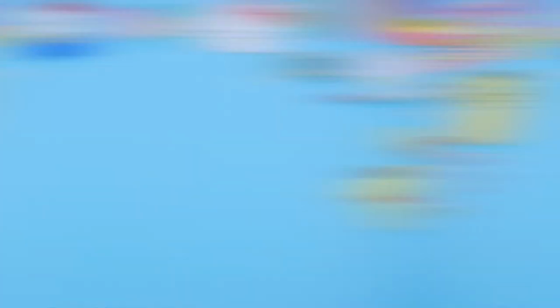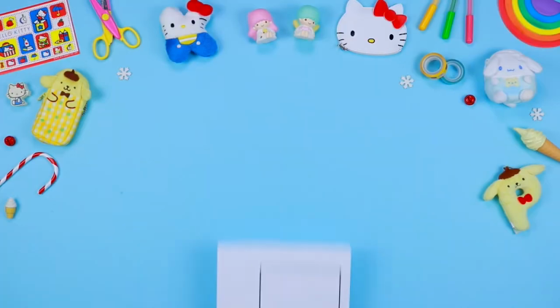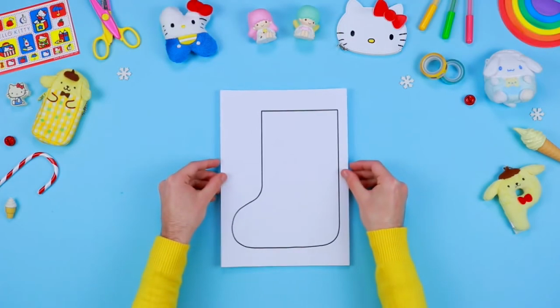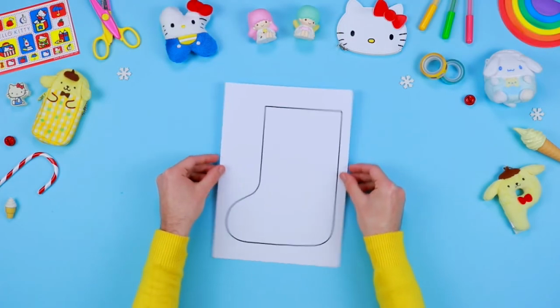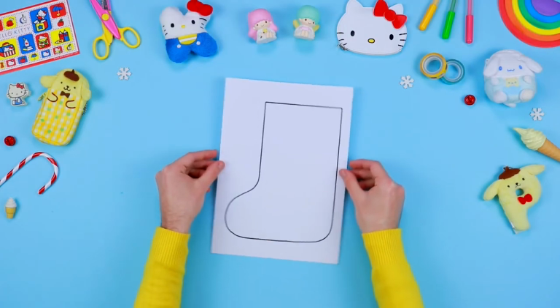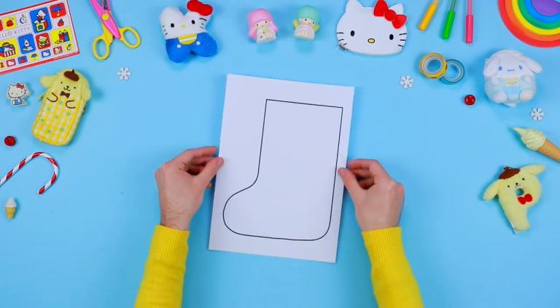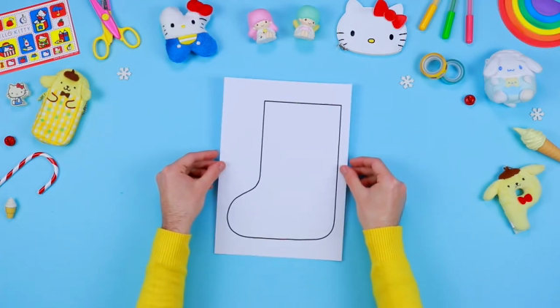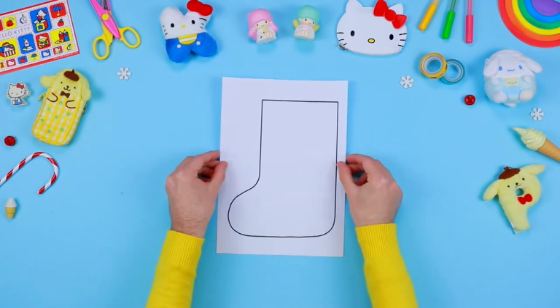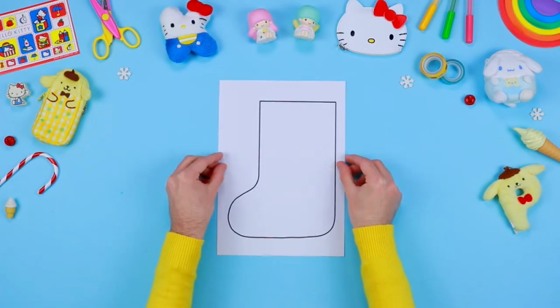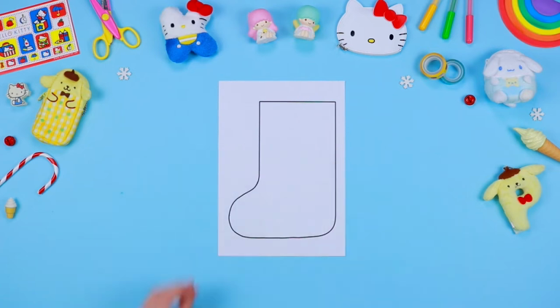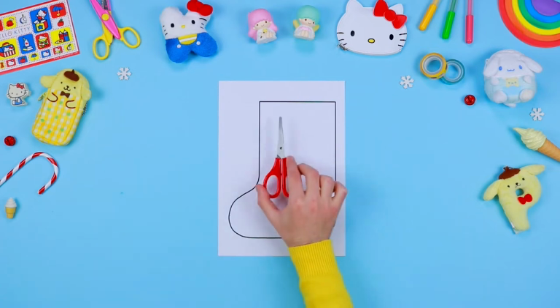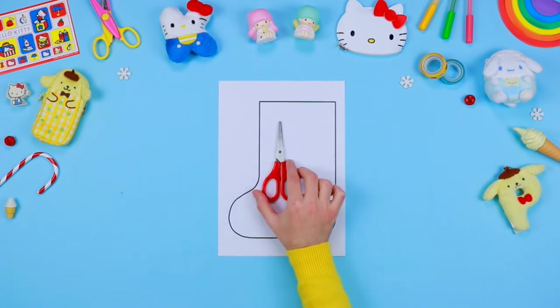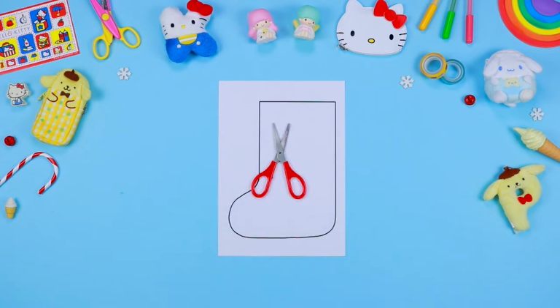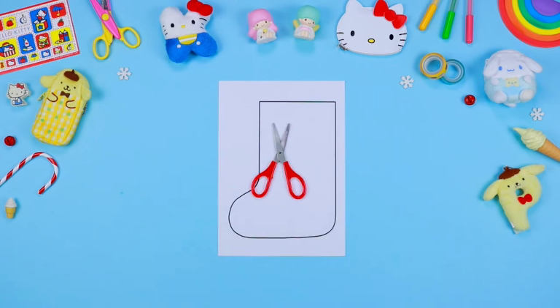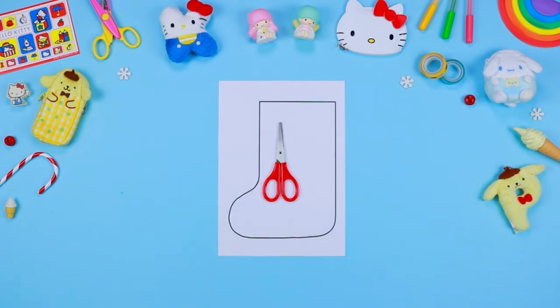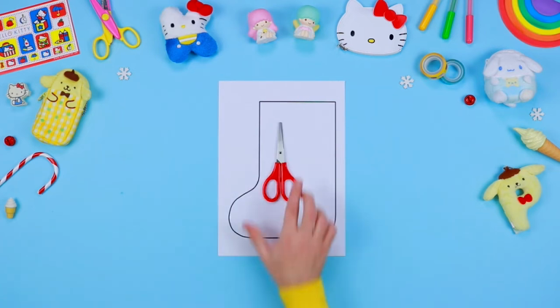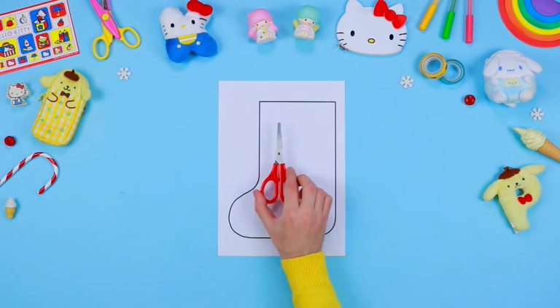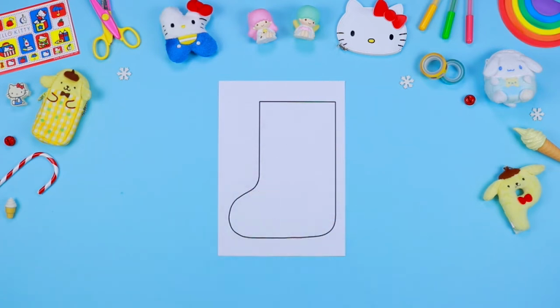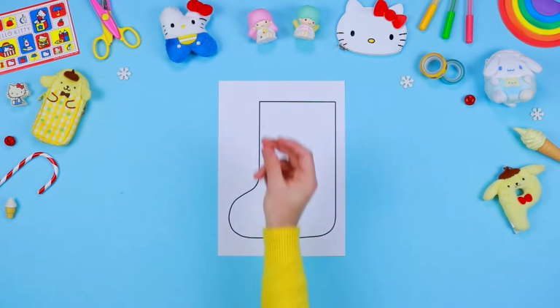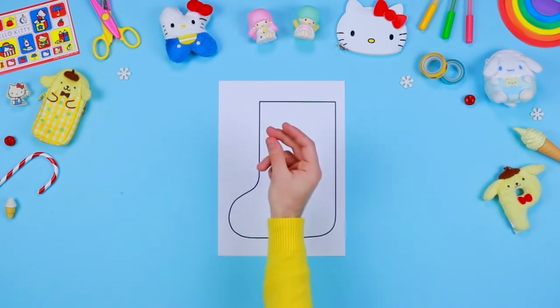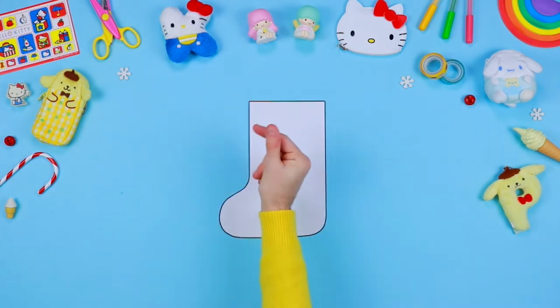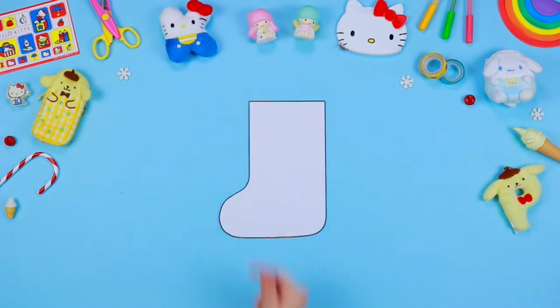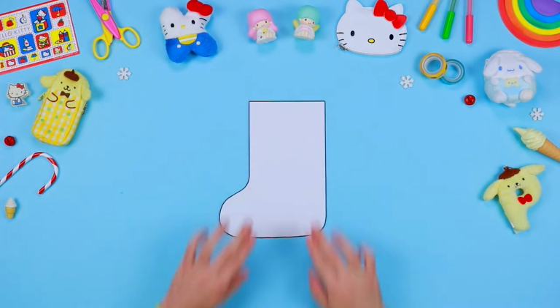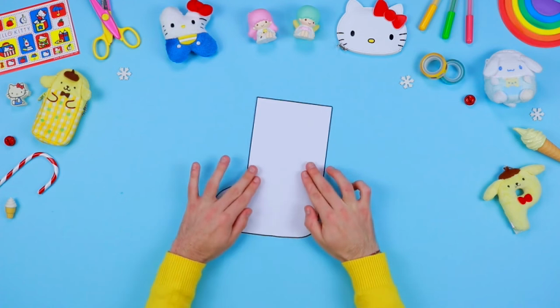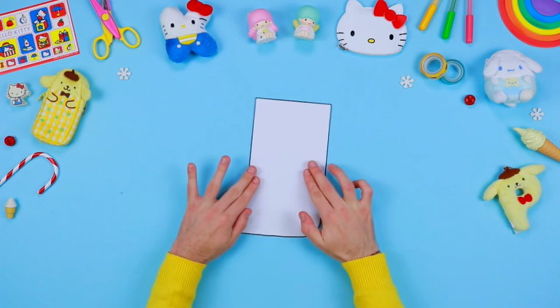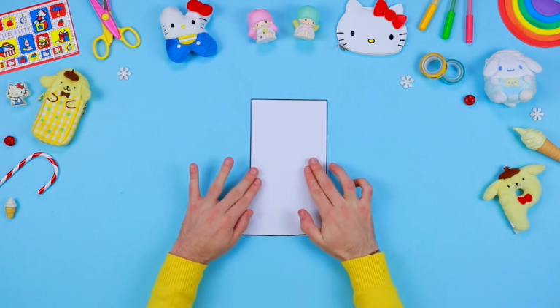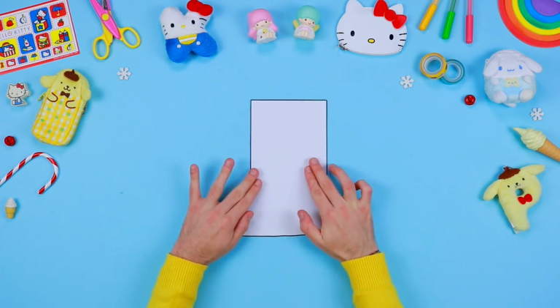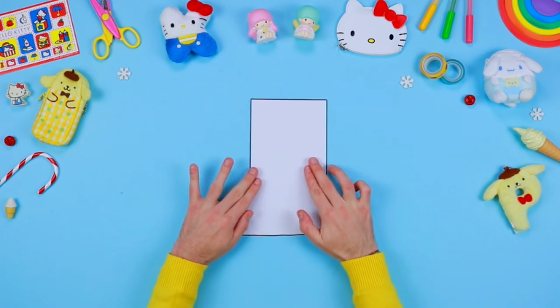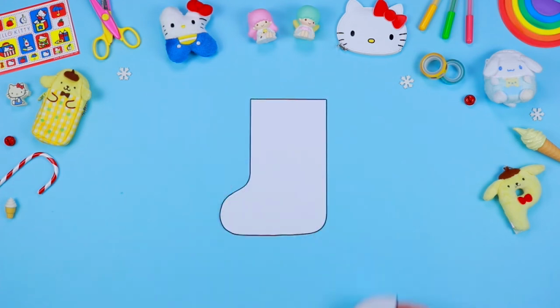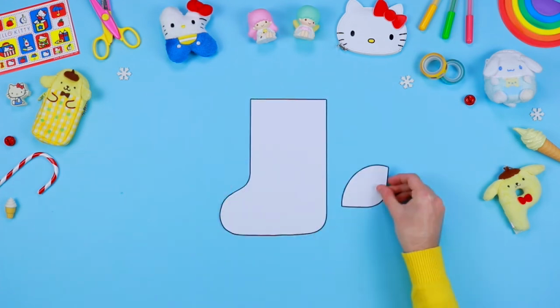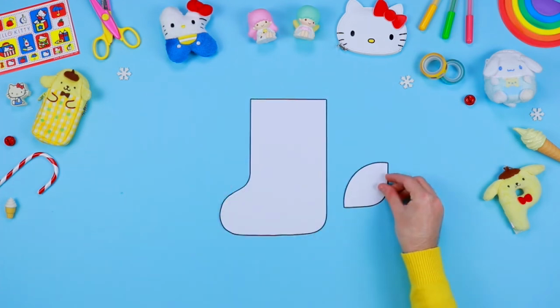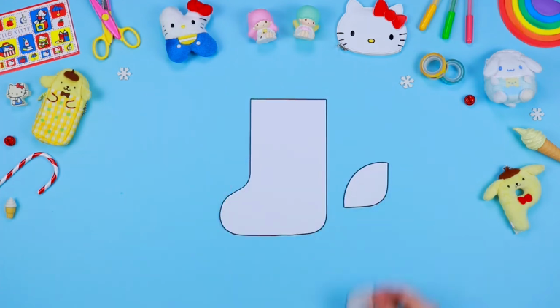Firstly, download and print on a sheet of paper the patterns that you can find in the description below this video. Use a pair of safety scissors to cut out all the components following the outlines. Then put them aside — you will need them later.